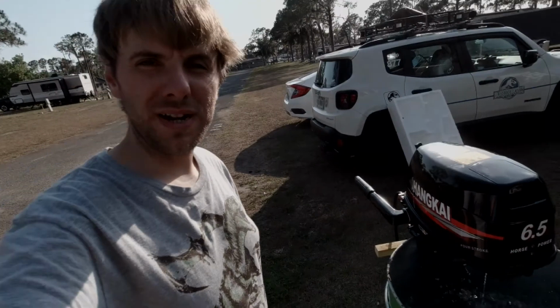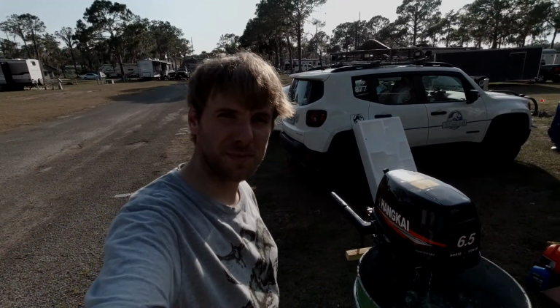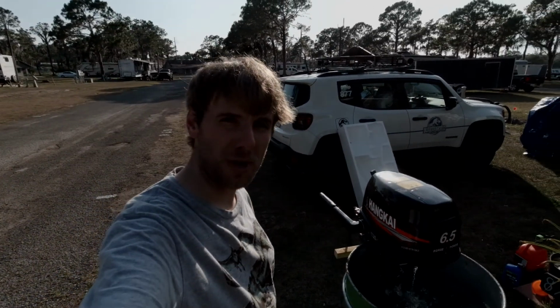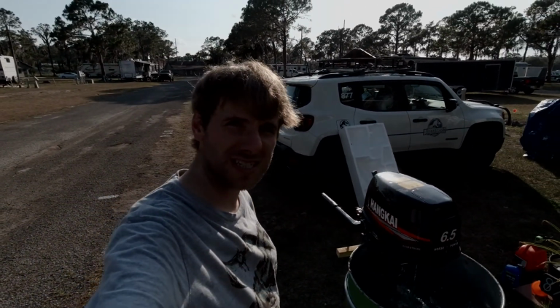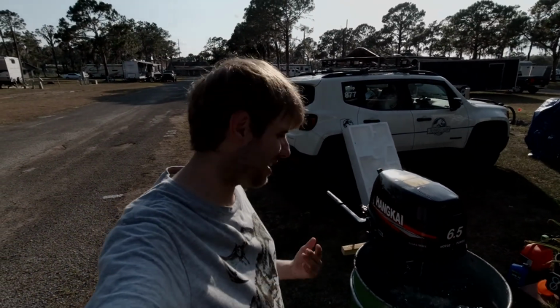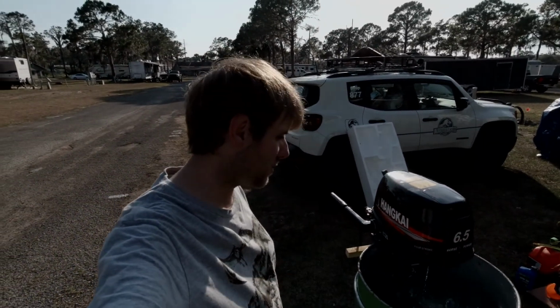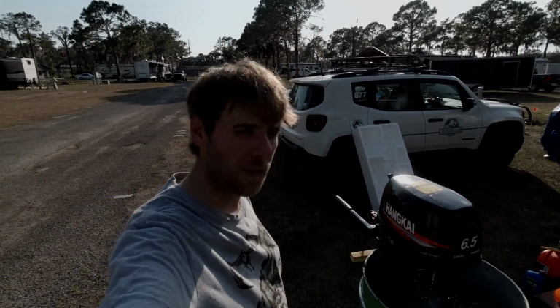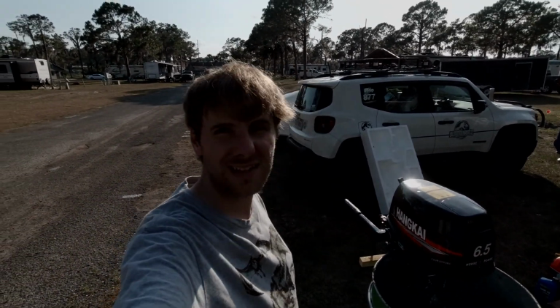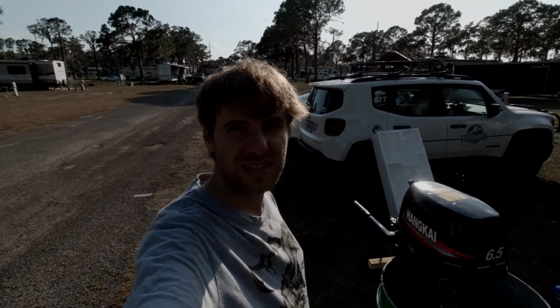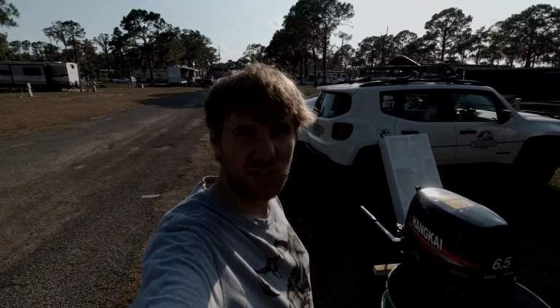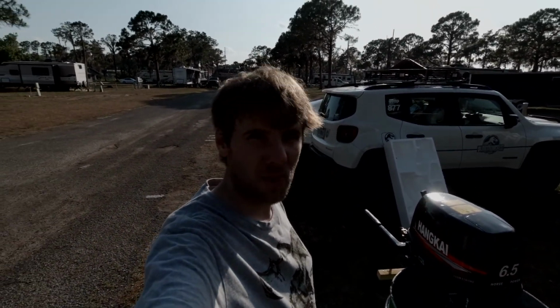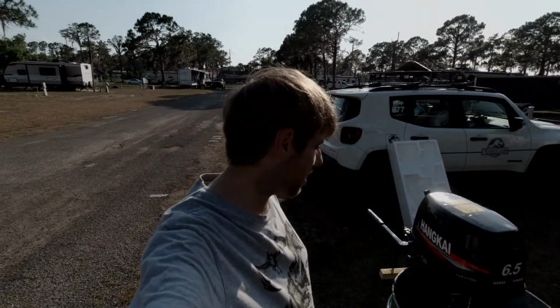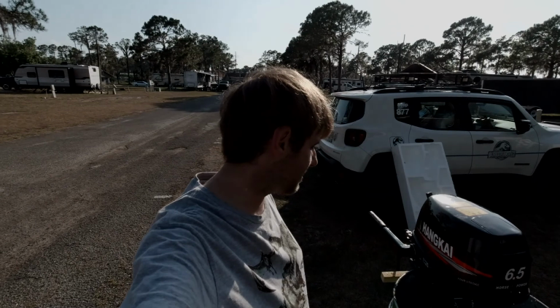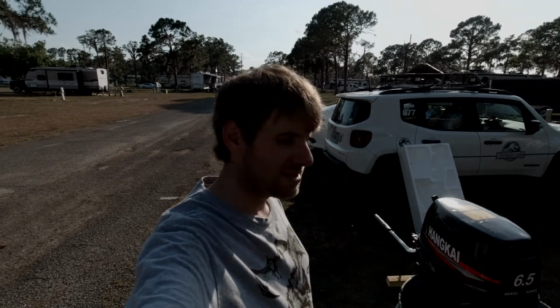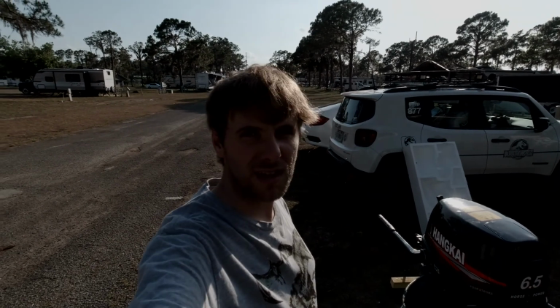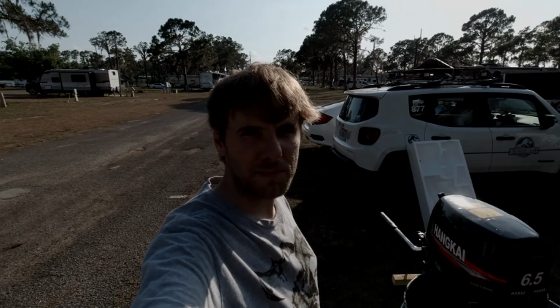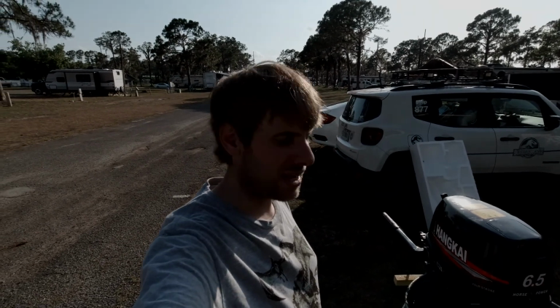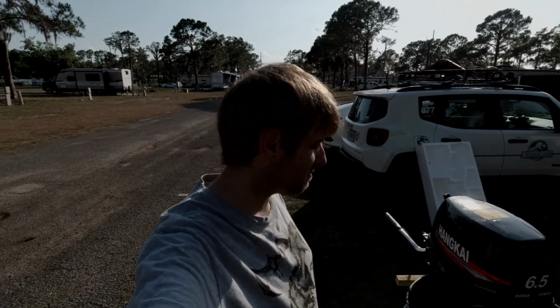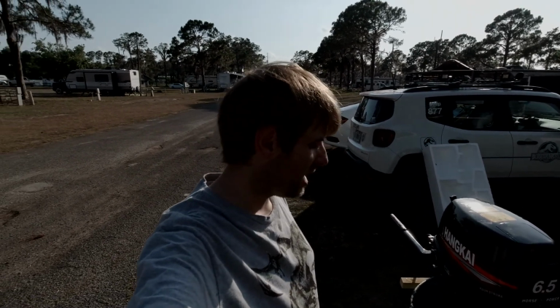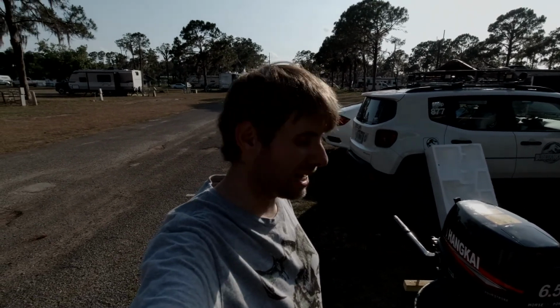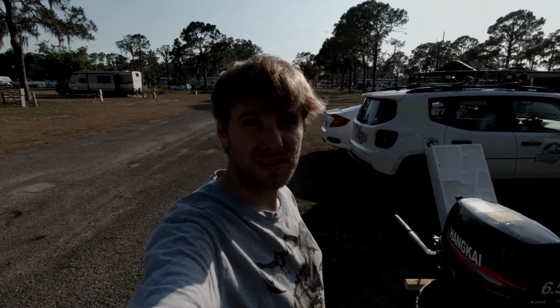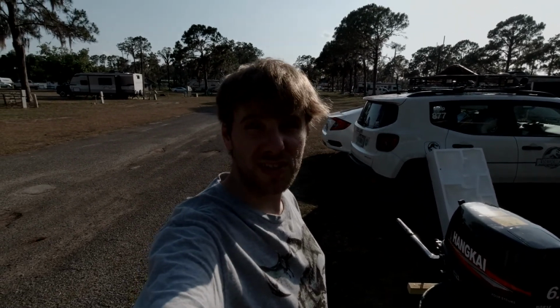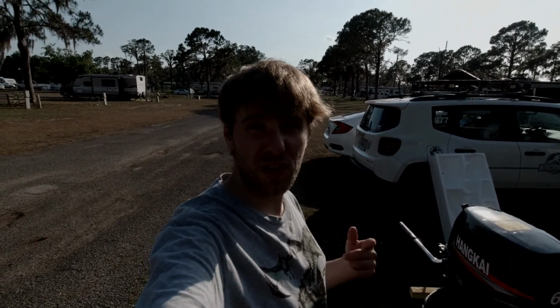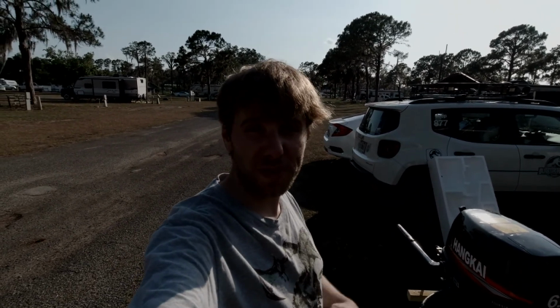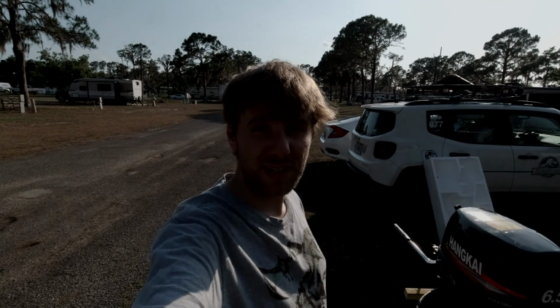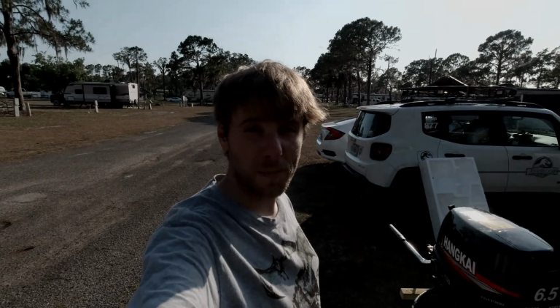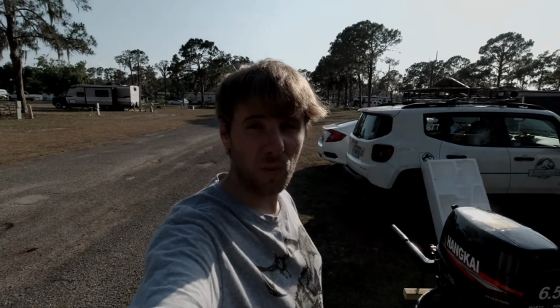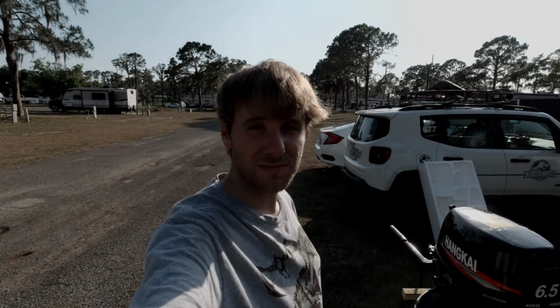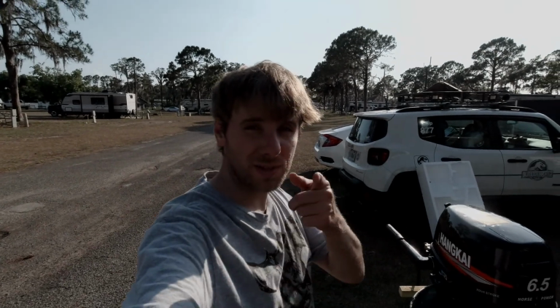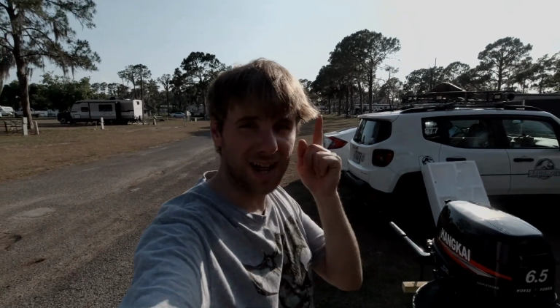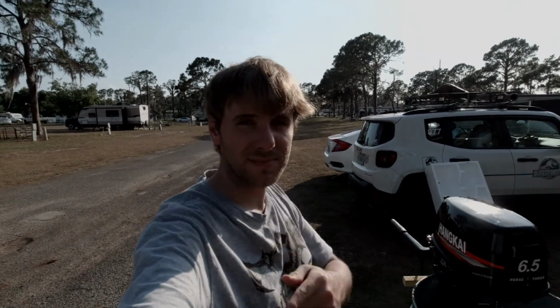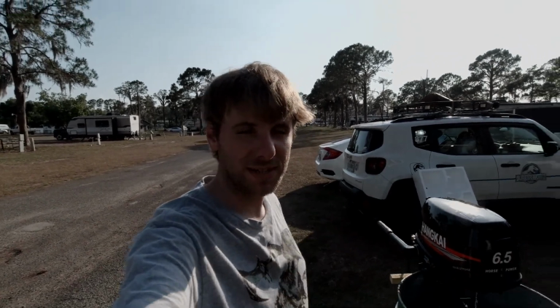It seems to be doing pretty good. That's the Hunkai motor — I went ahead and unboxed it, set it all up, and got it going. The next video you'll be seeing will be me out on the water. Until next time, see you guys.